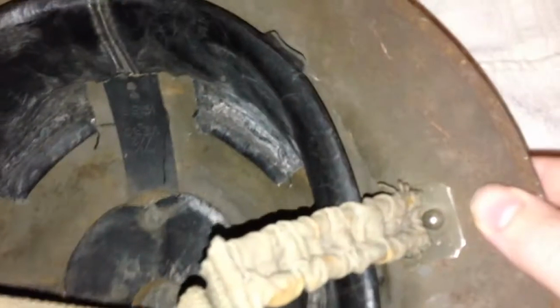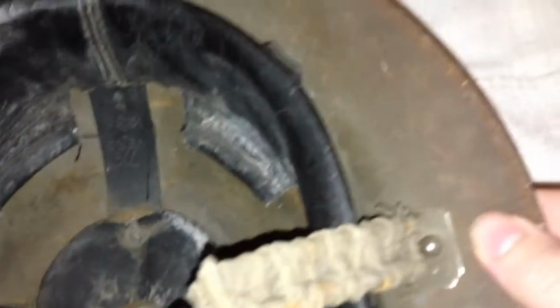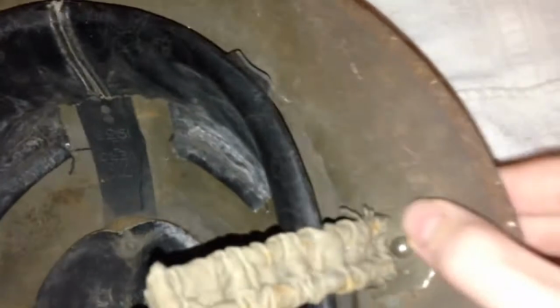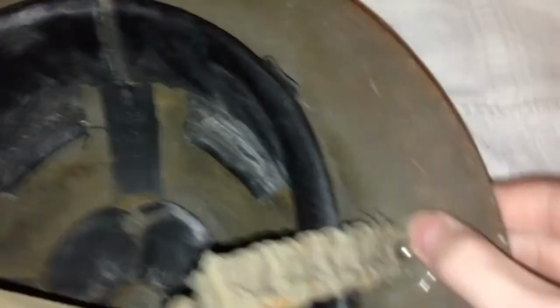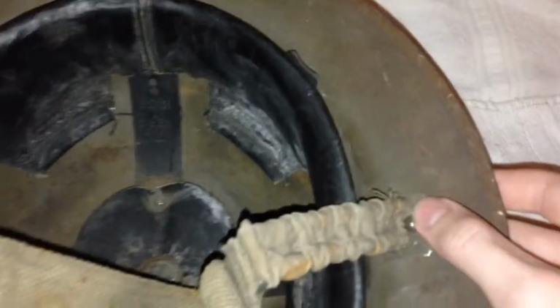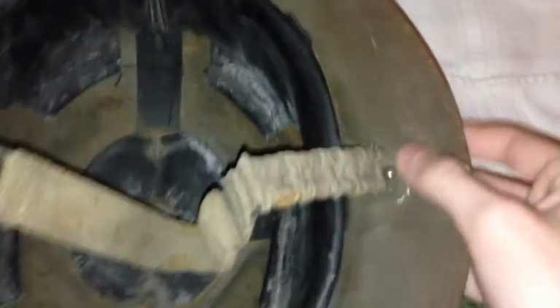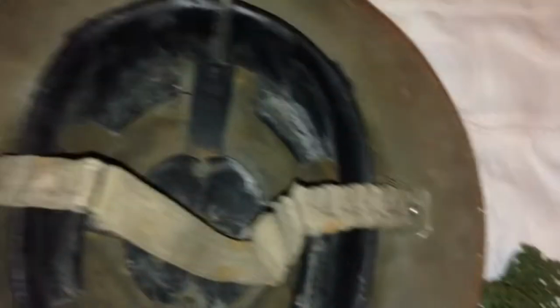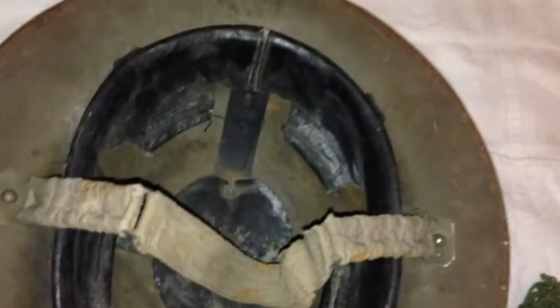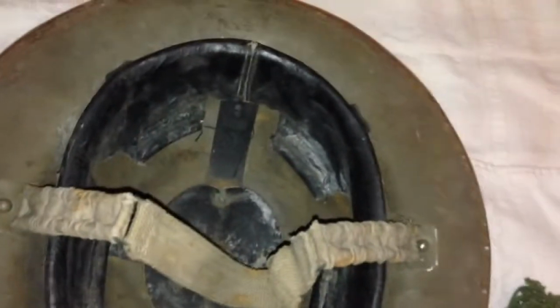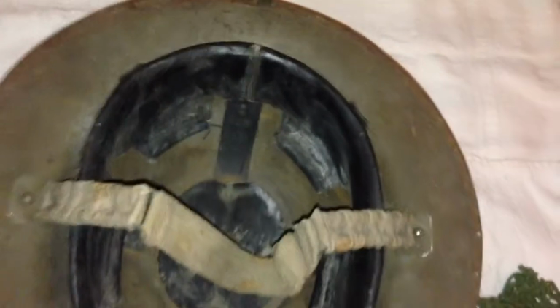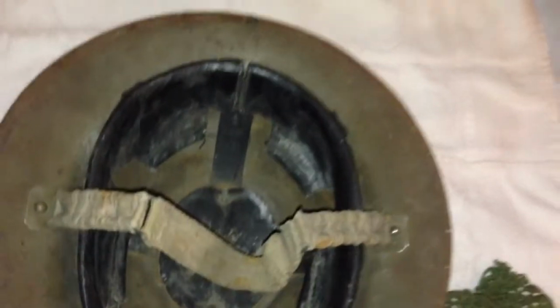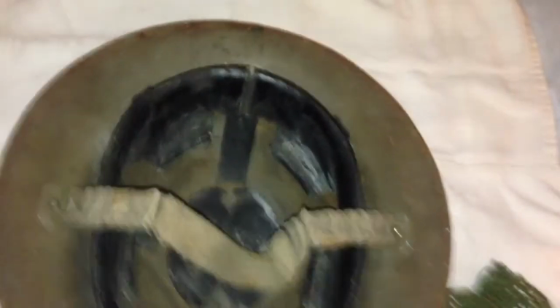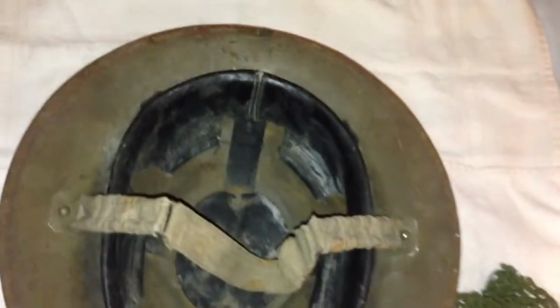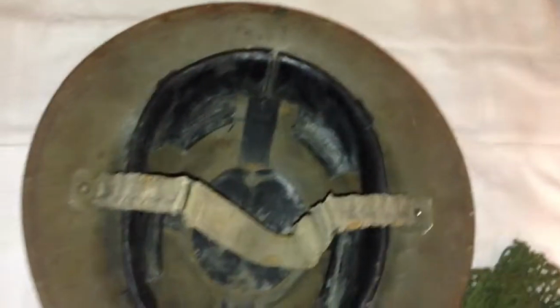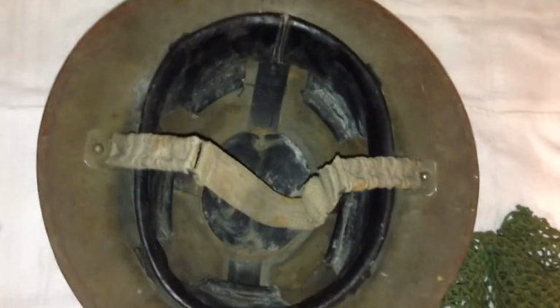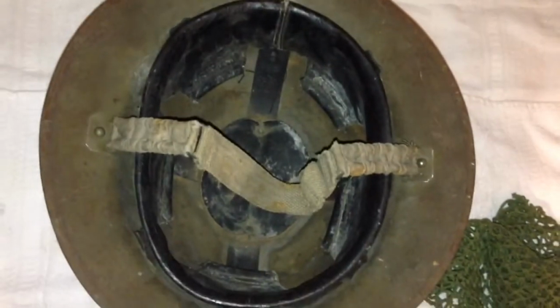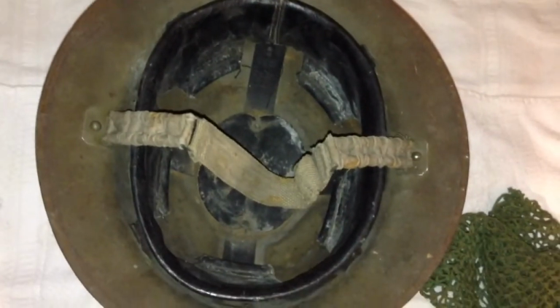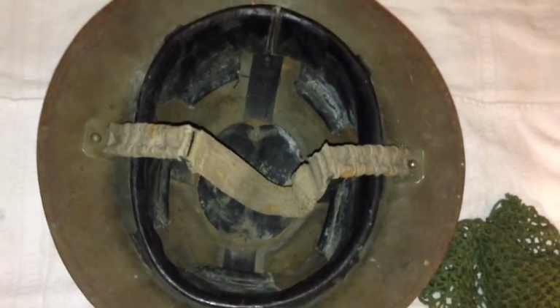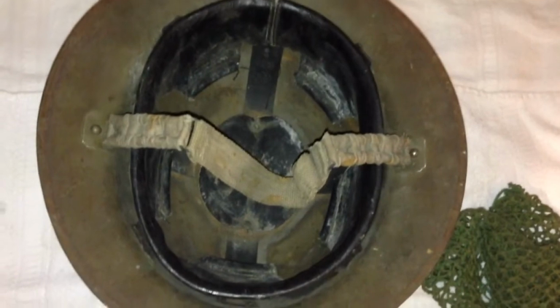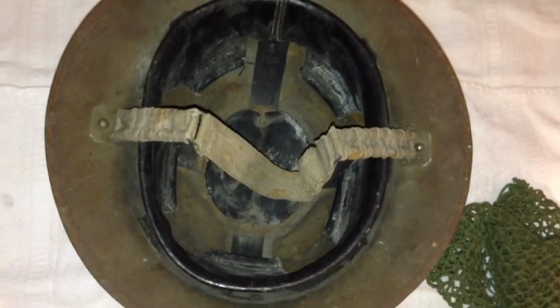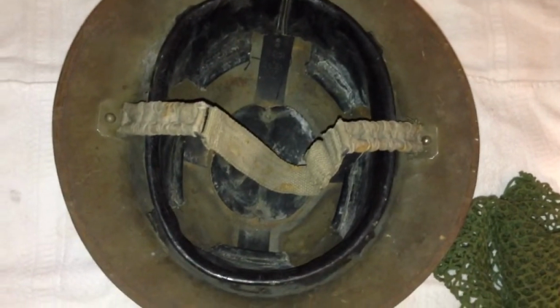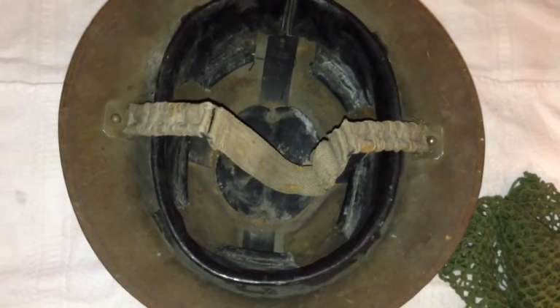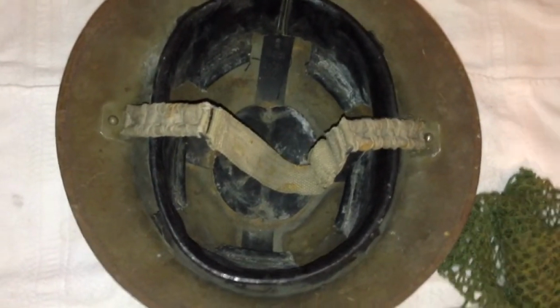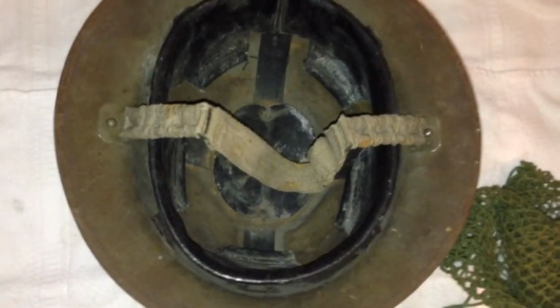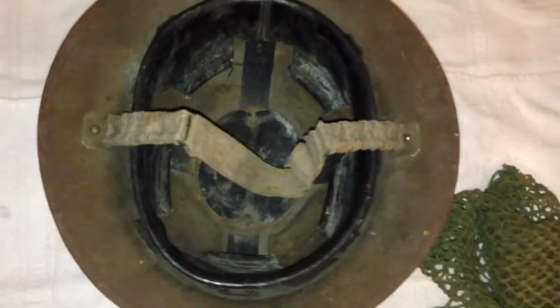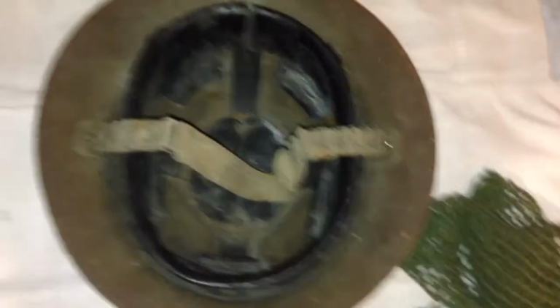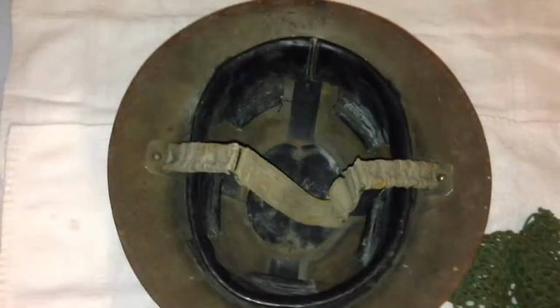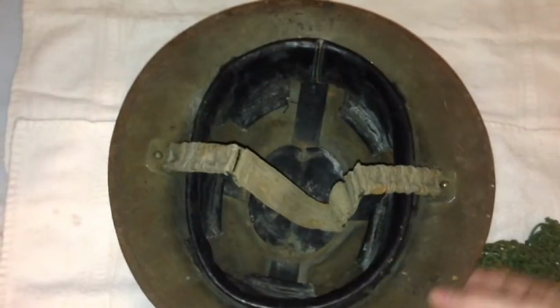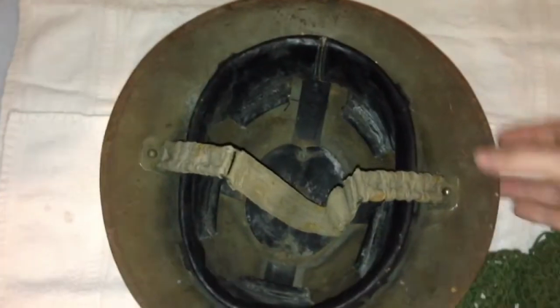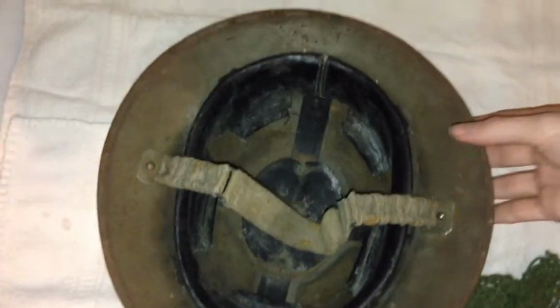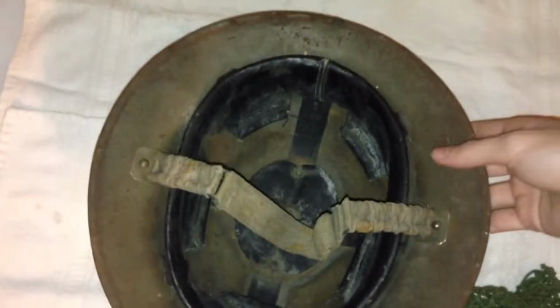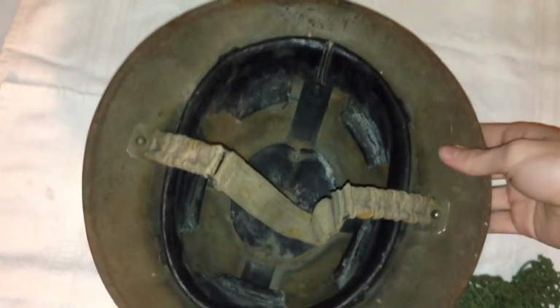The chin strap lugs are also dated 1938. So this is an awesome pre-World War II helmet. Let's go ahead and flip it over.